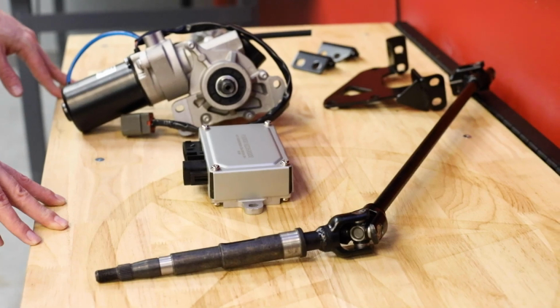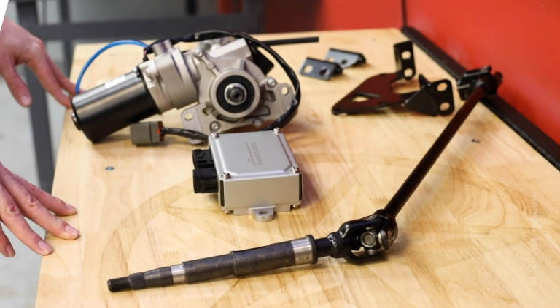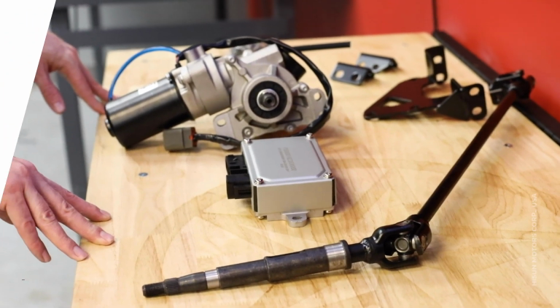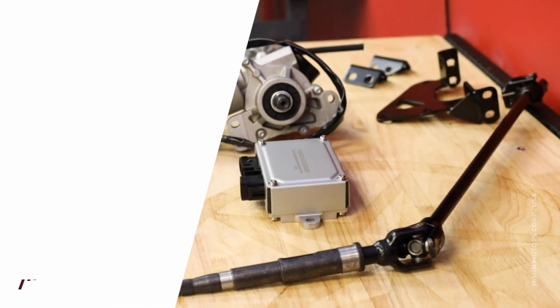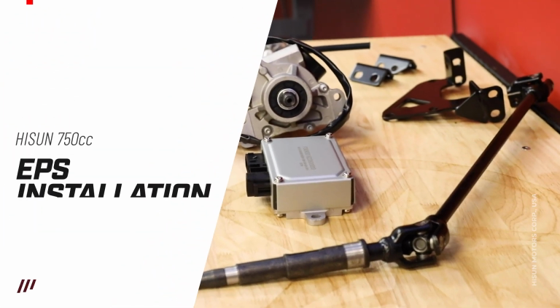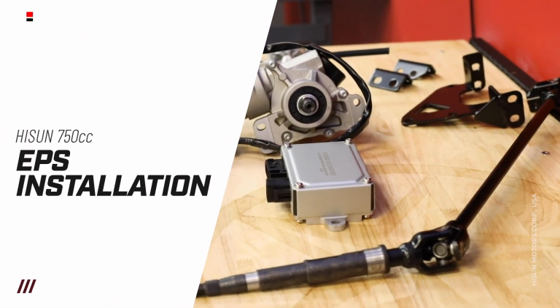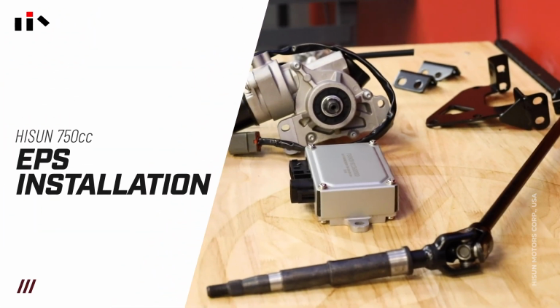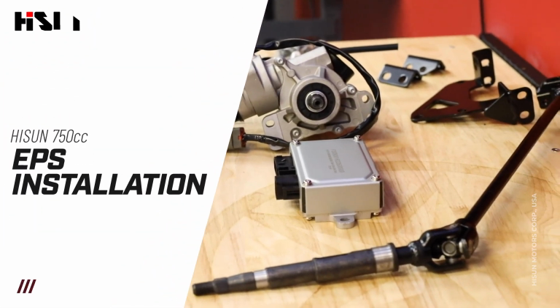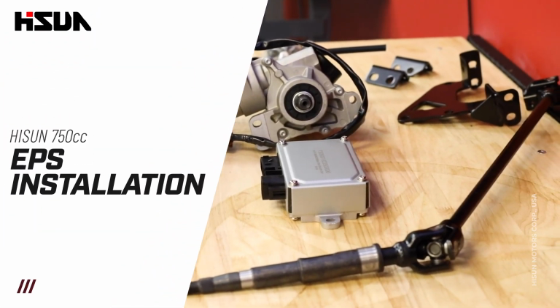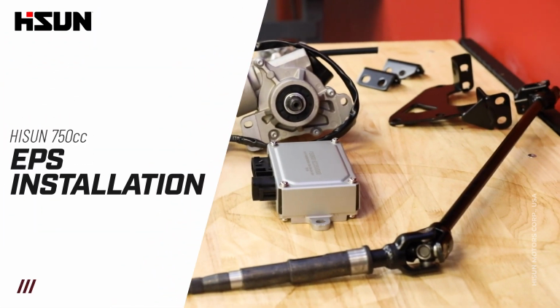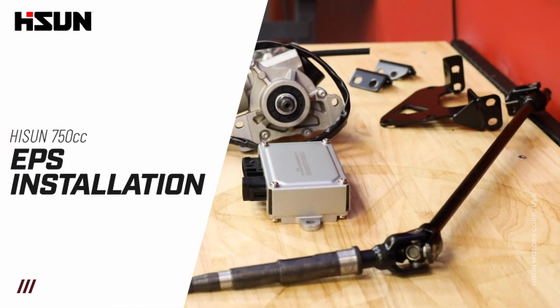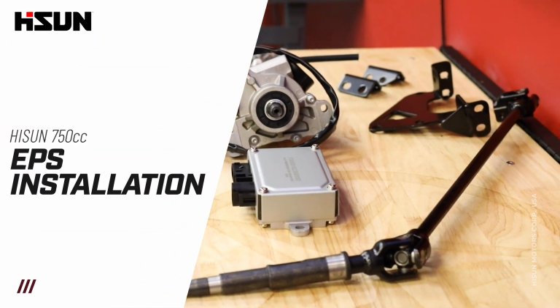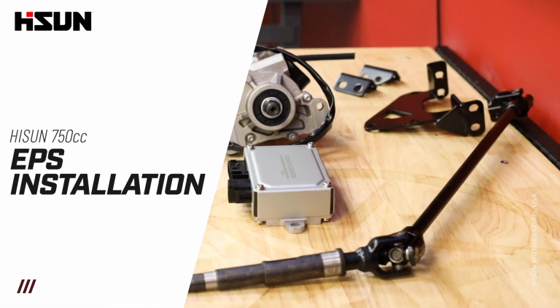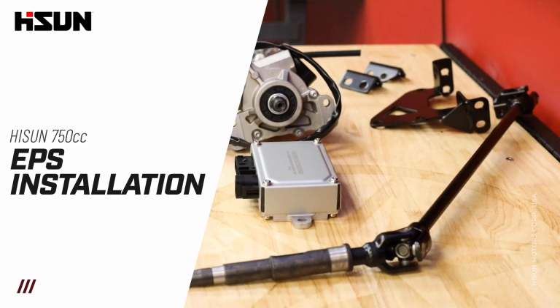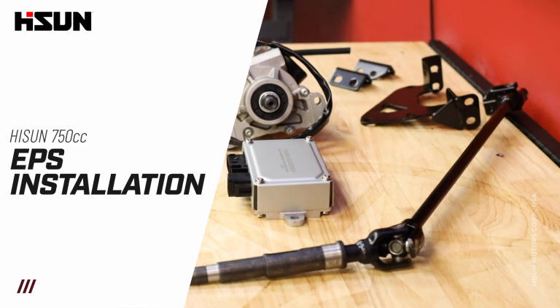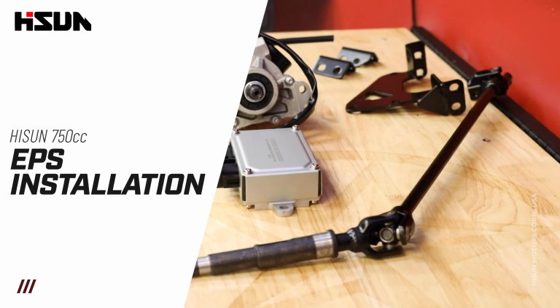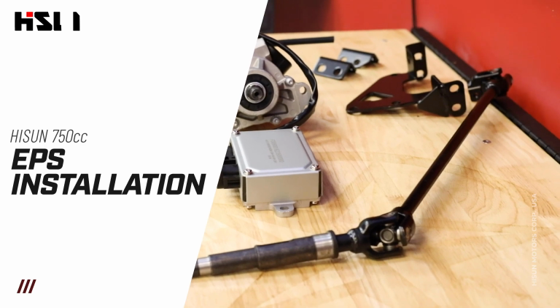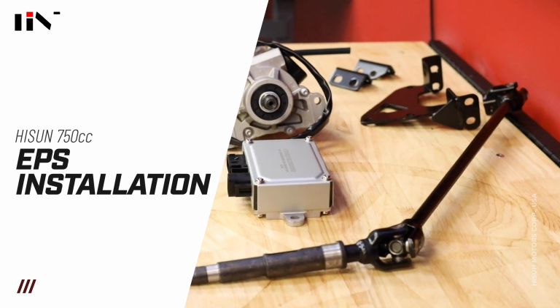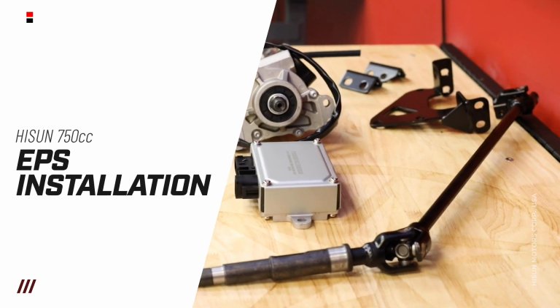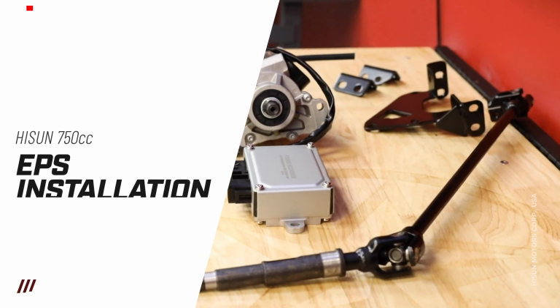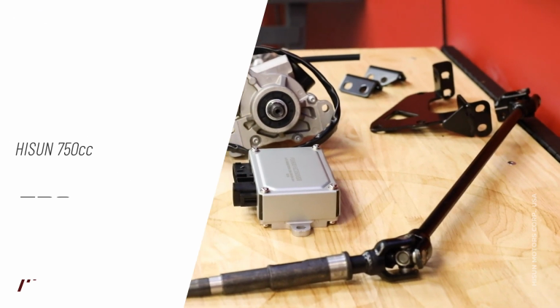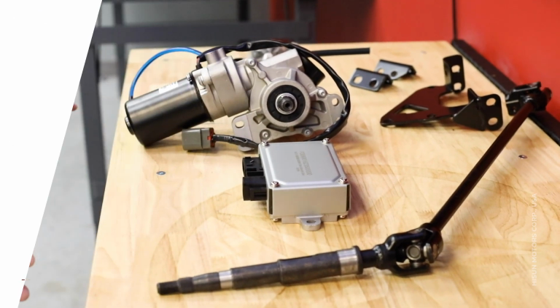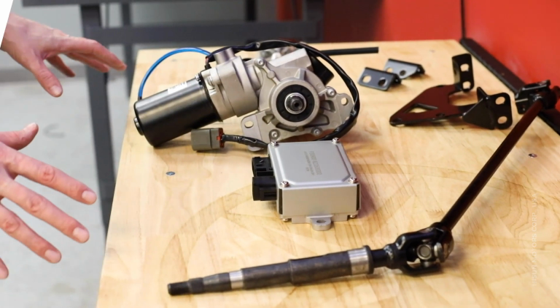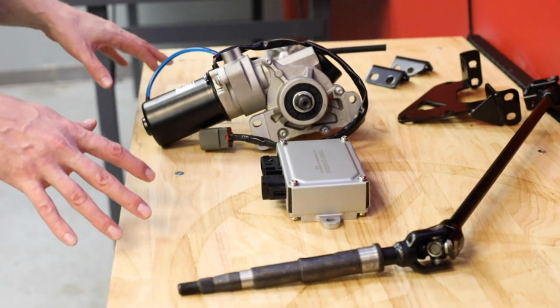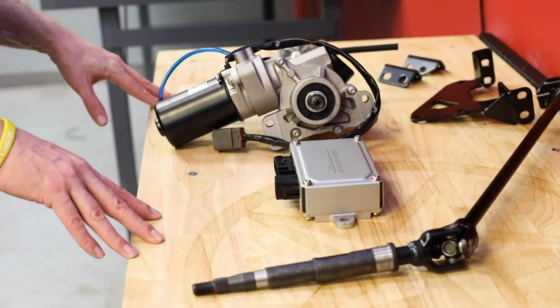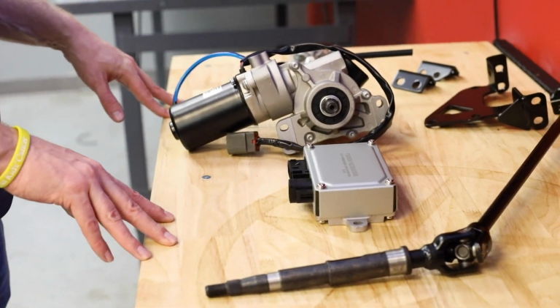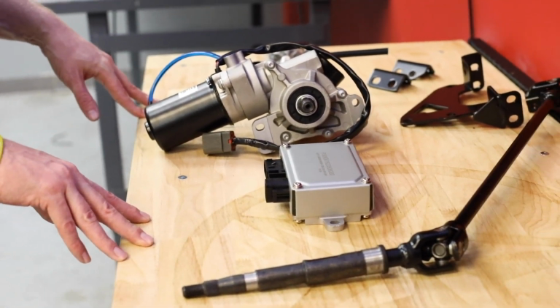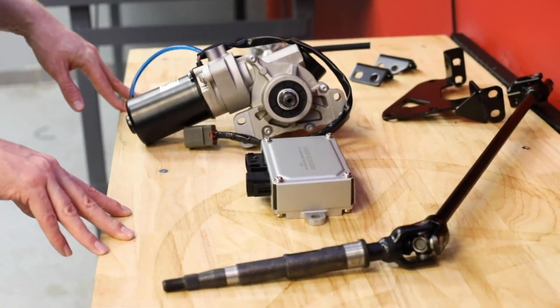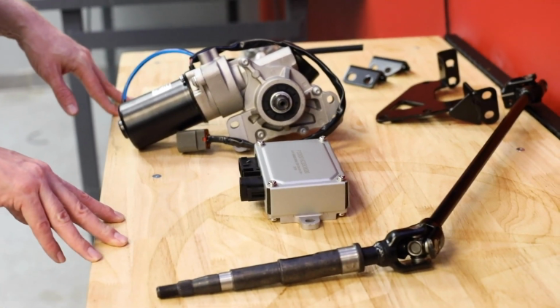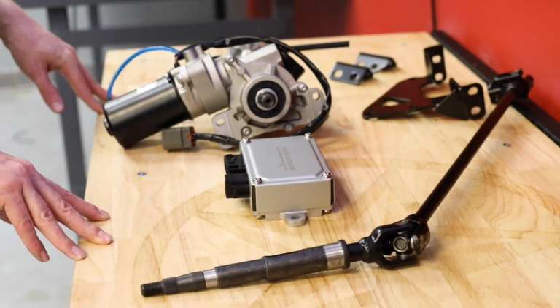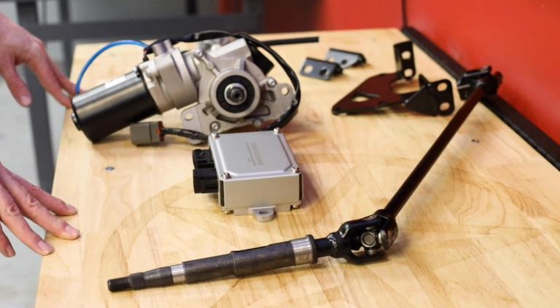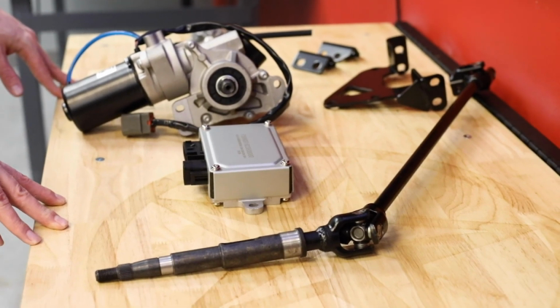Today we're going to be going over how to install an EPS kit on a Heisun 750. In front of us we have all of the components of the EPS kit, so we just wanted to briefly touch on those.